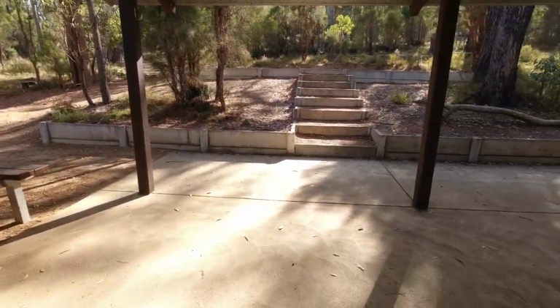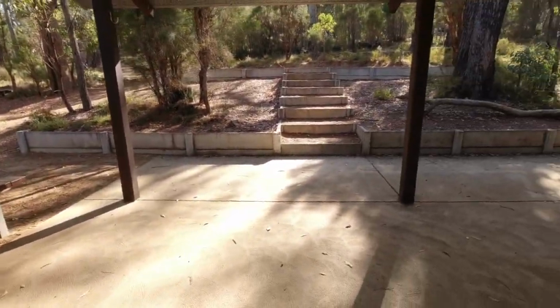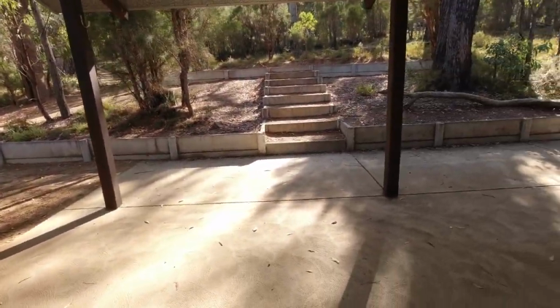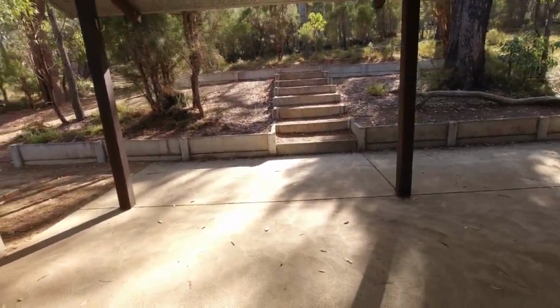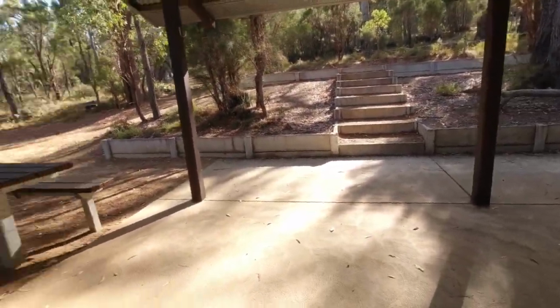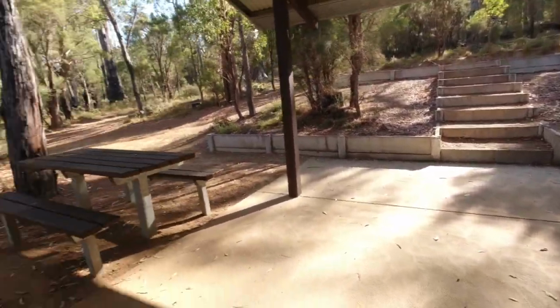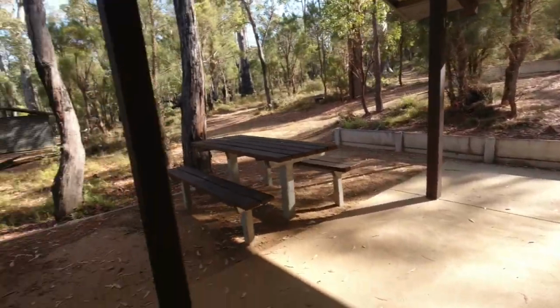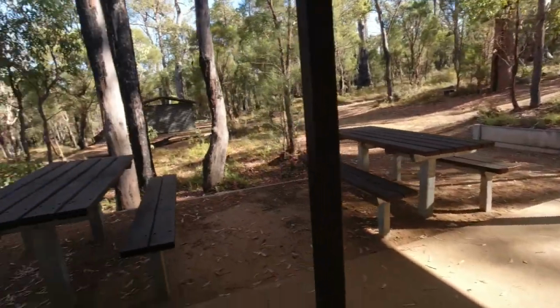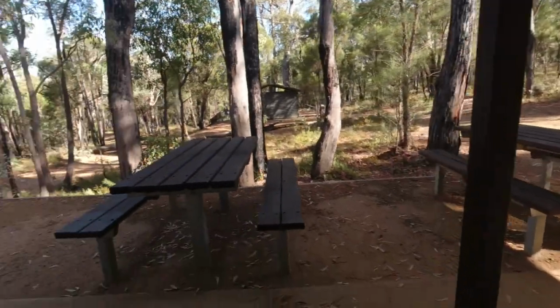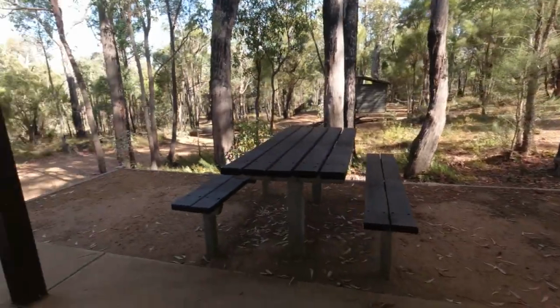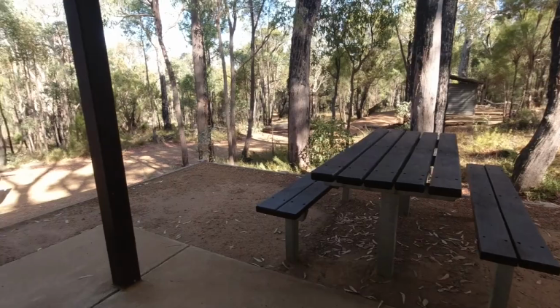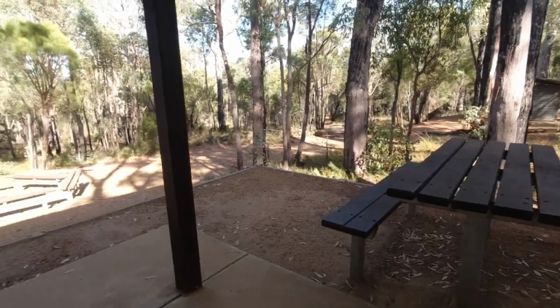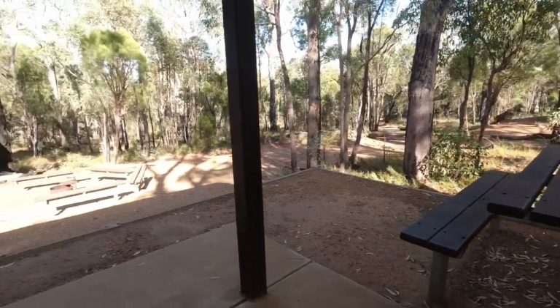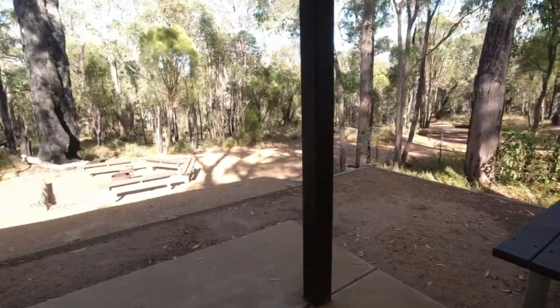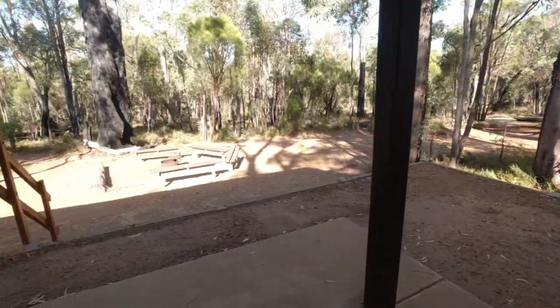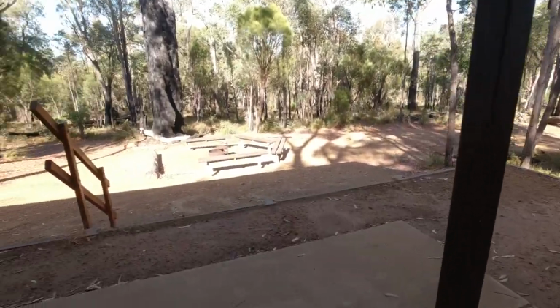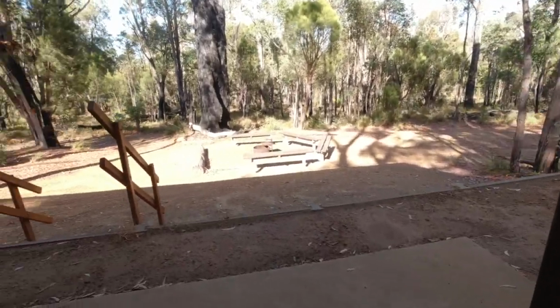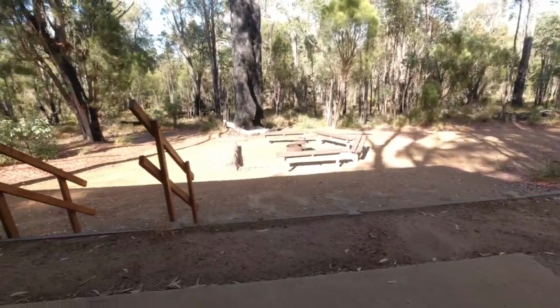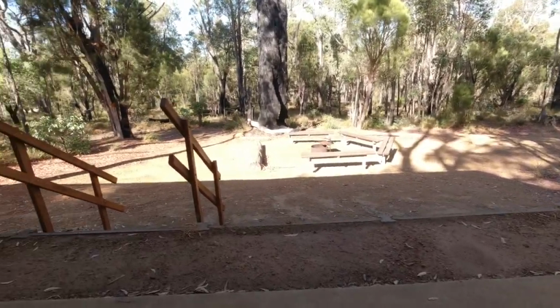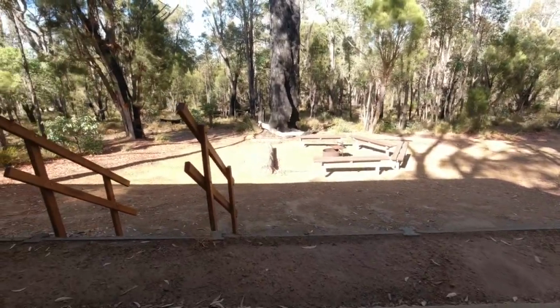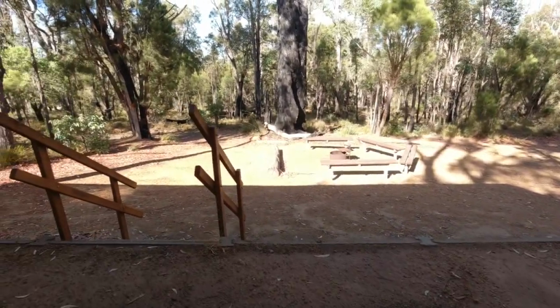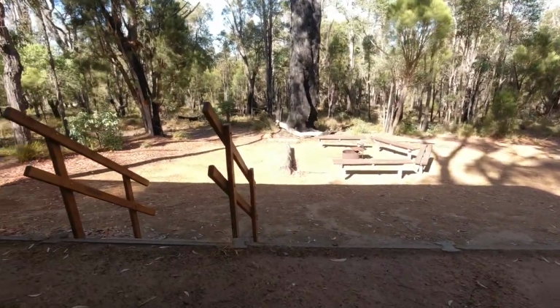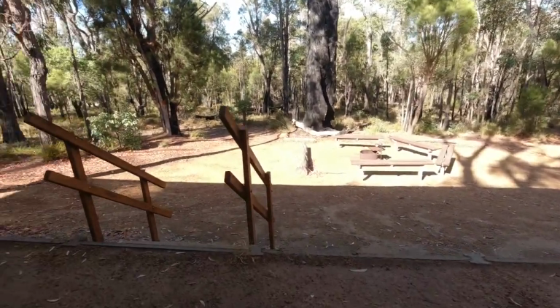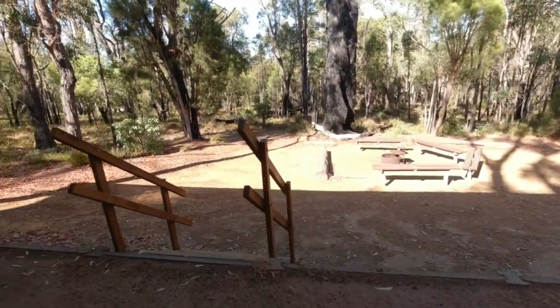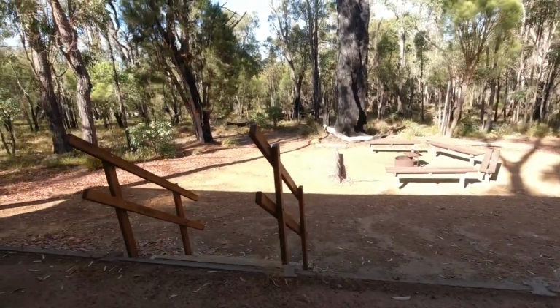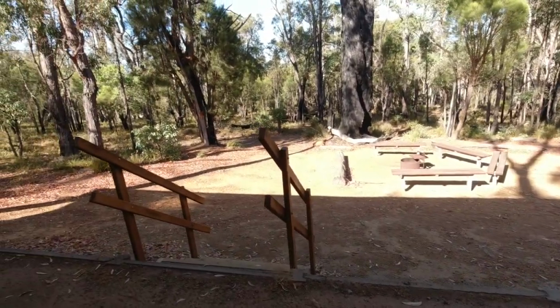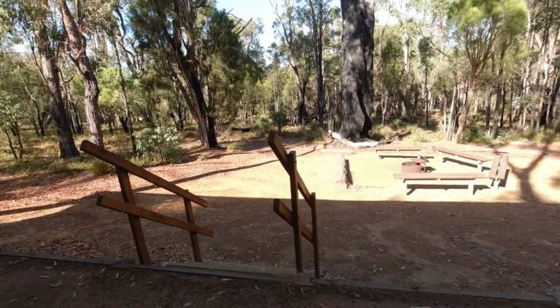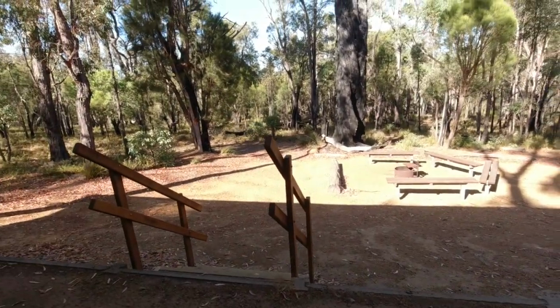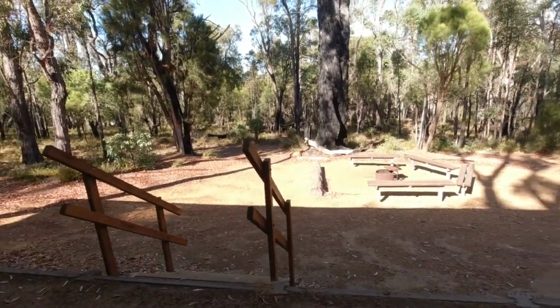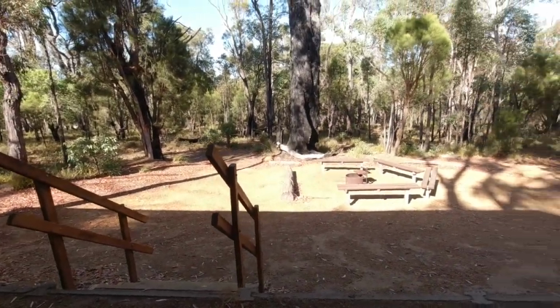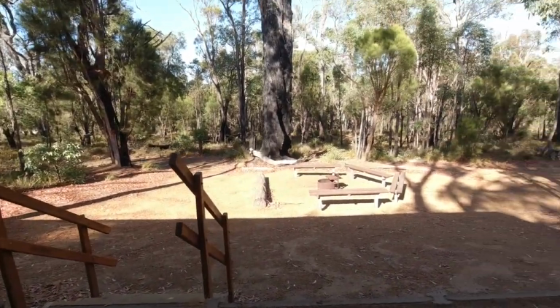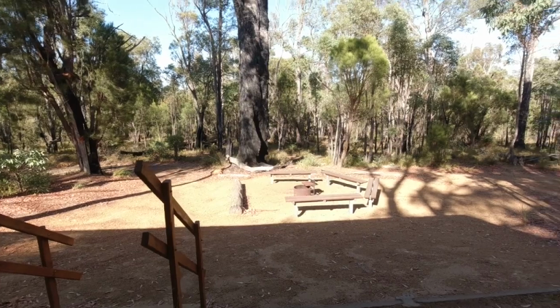We'll go up there in a moment. We'll start down the bottom and work our way up and down towards — I think that's the Cock Road over there.